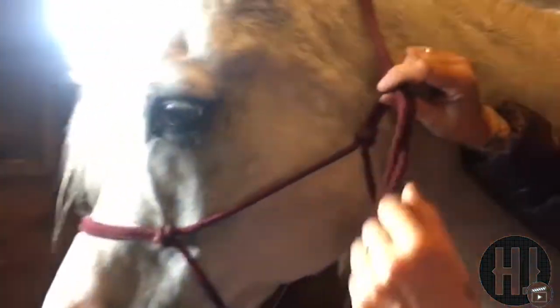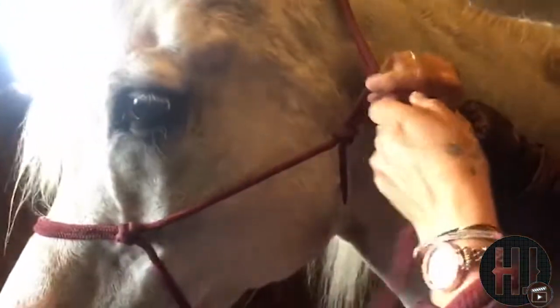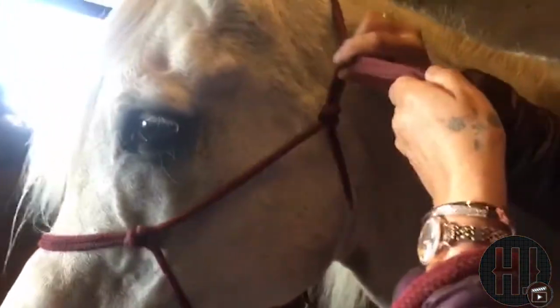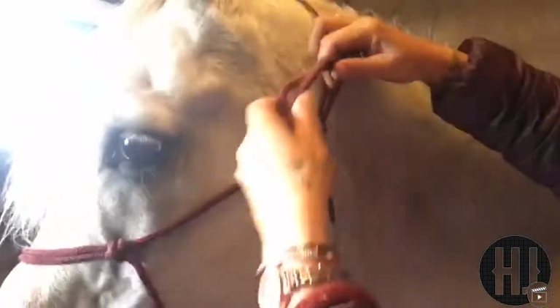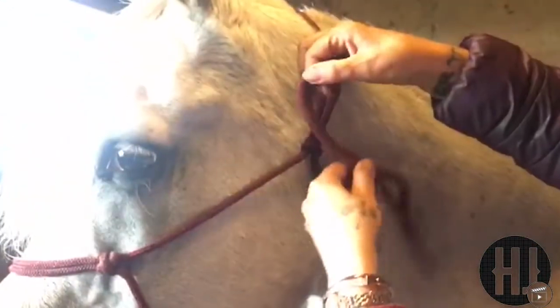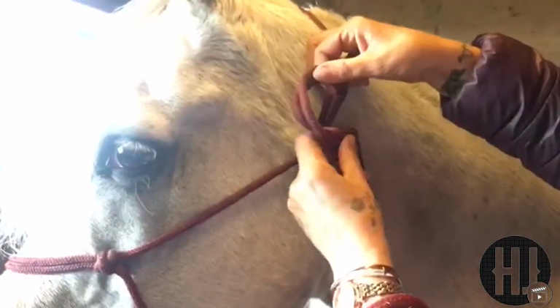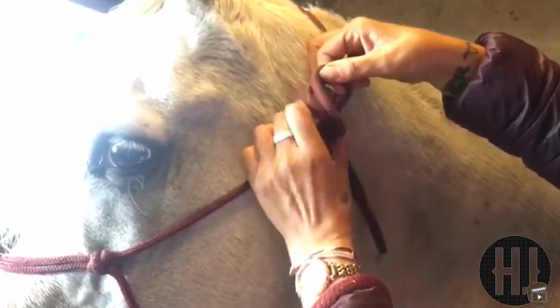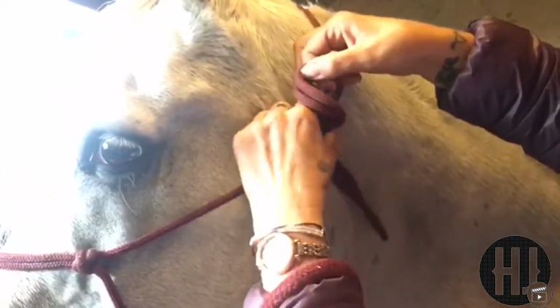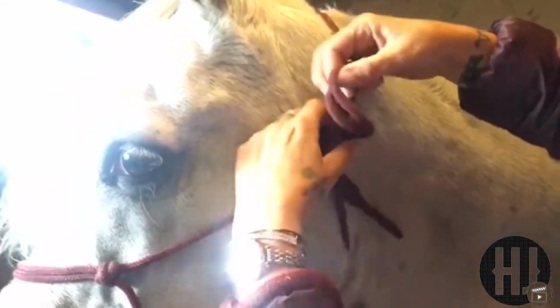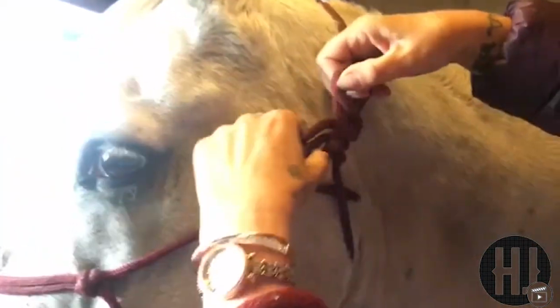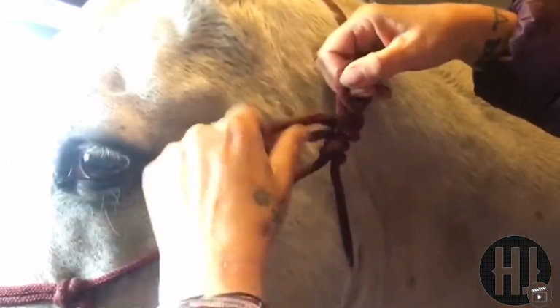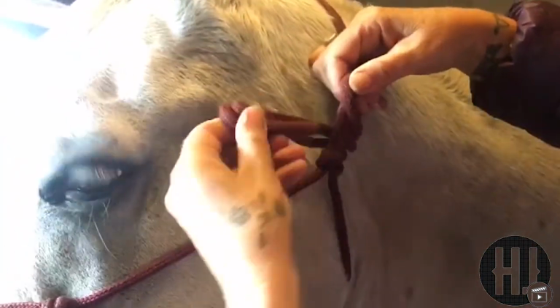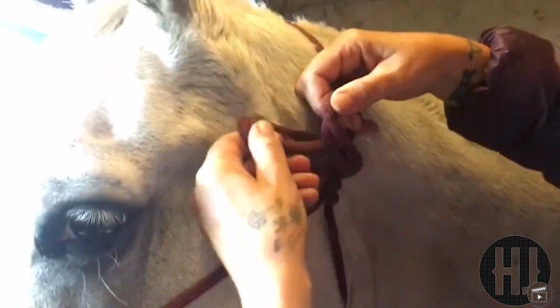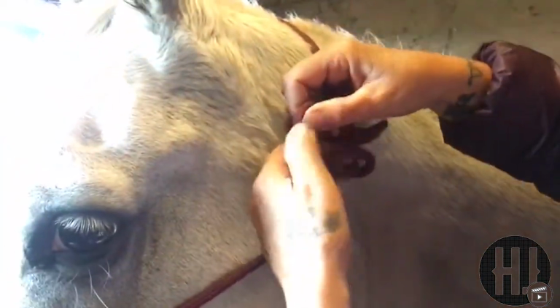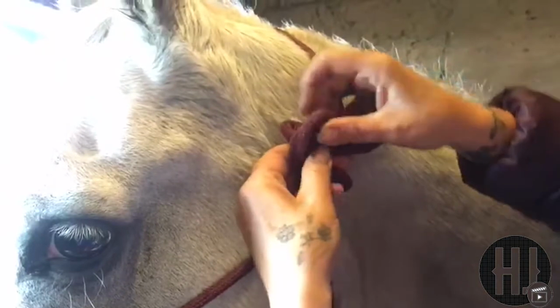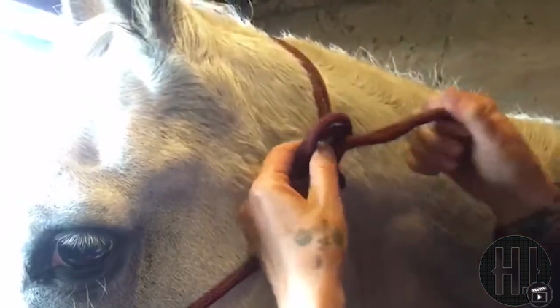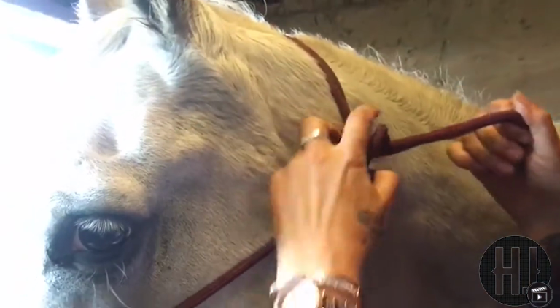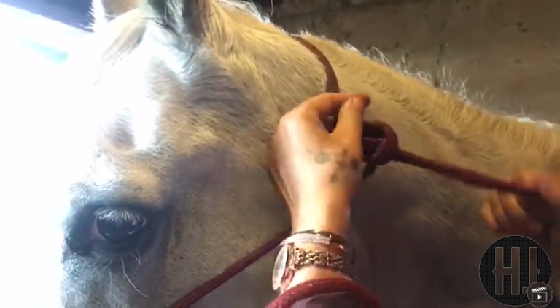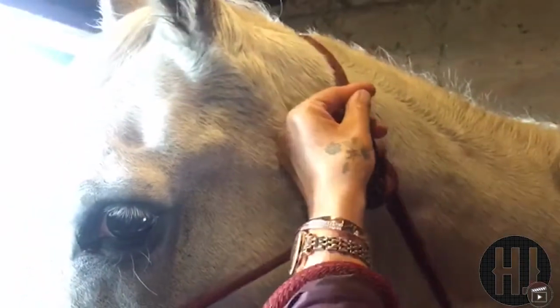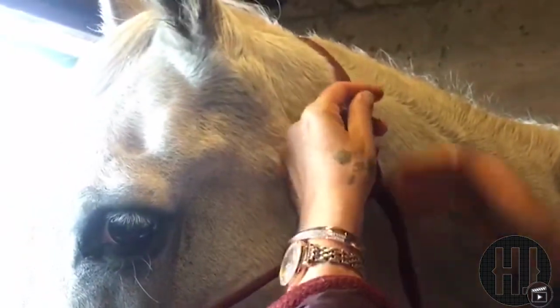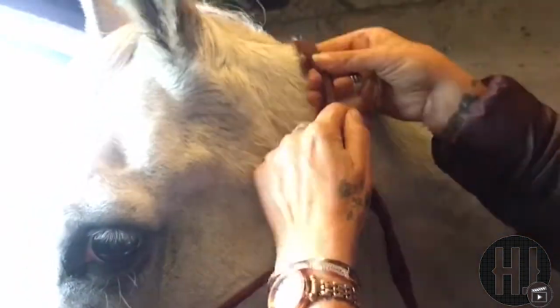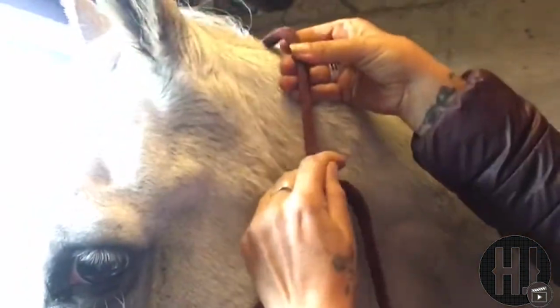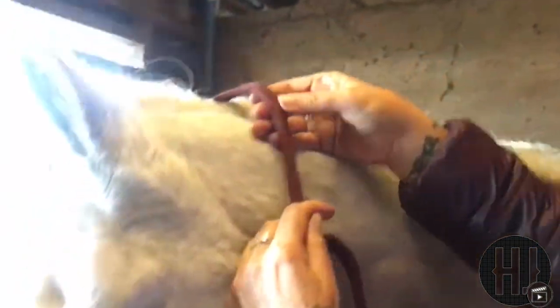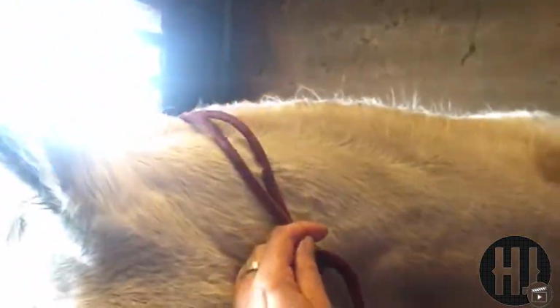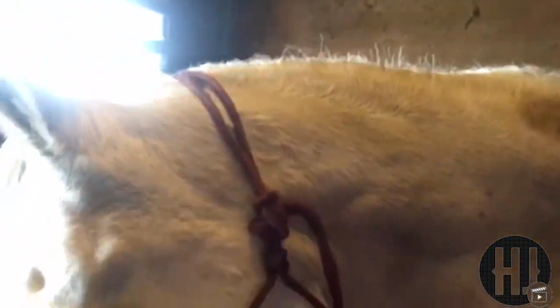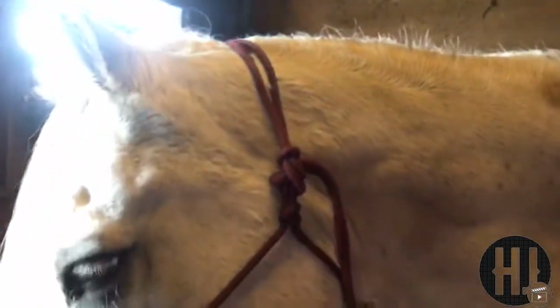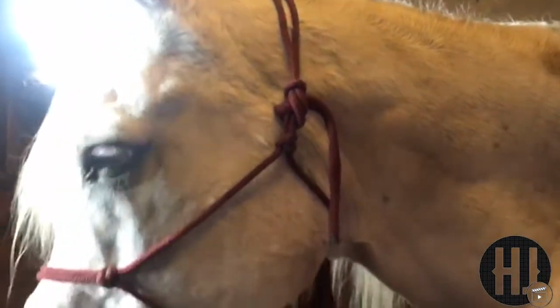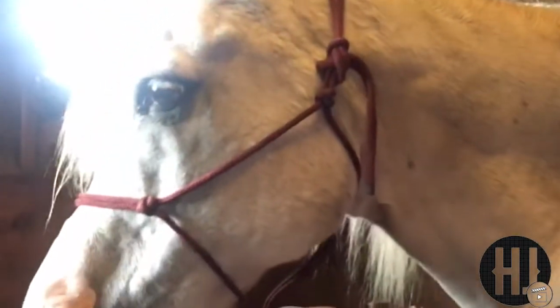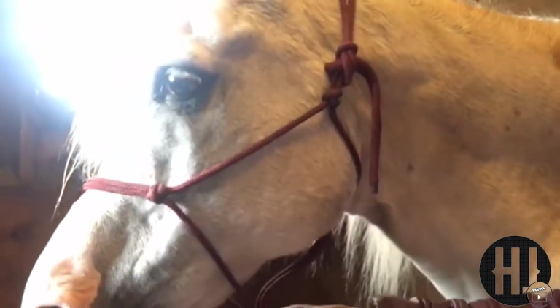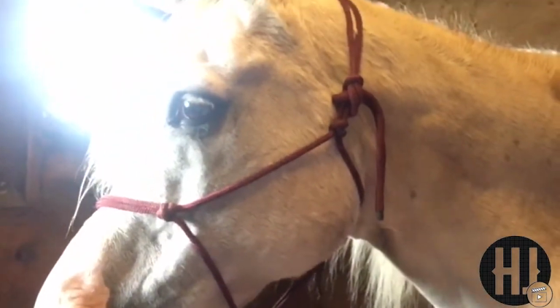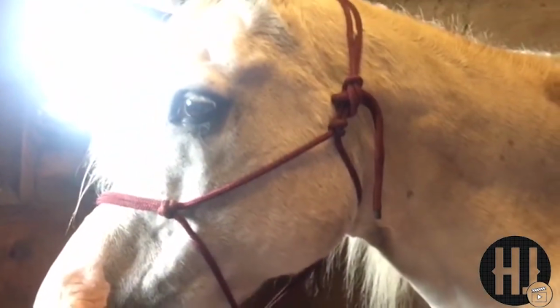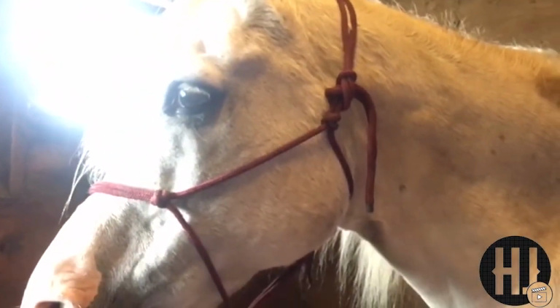So it needs to be a letter C, round the back, through on the double loop, pull from the top — and there you have a correctly tied halter.